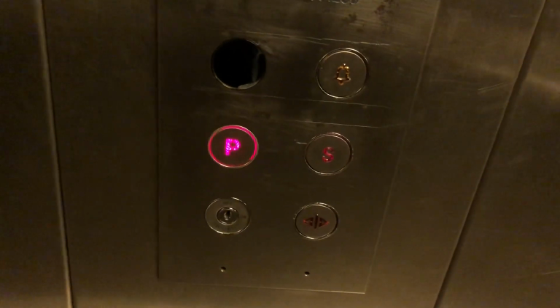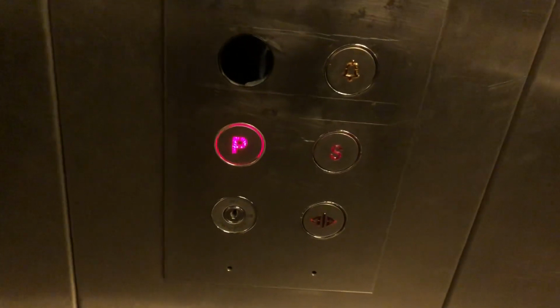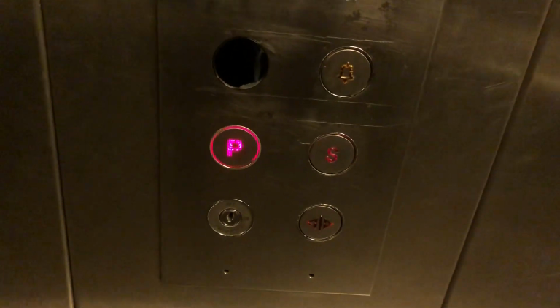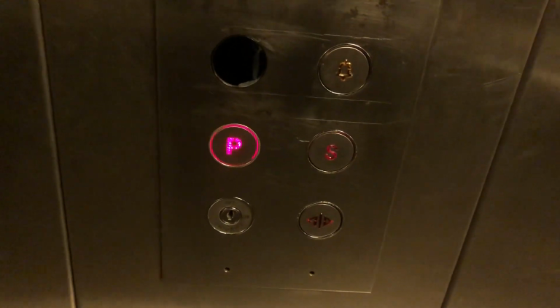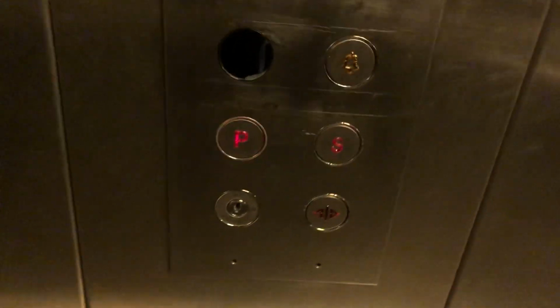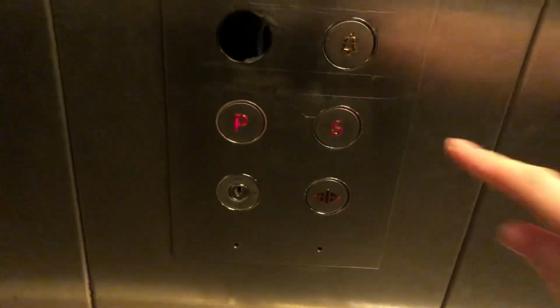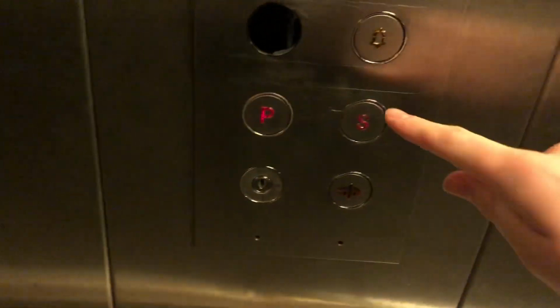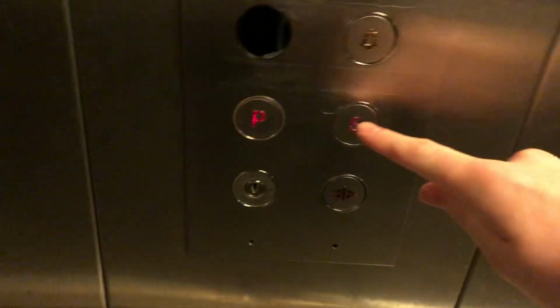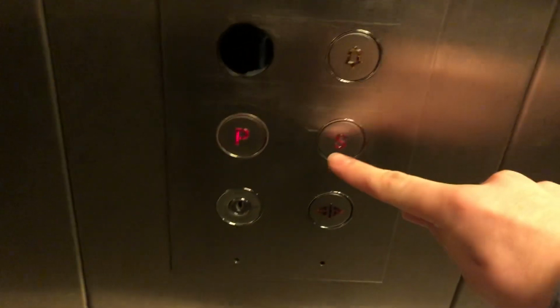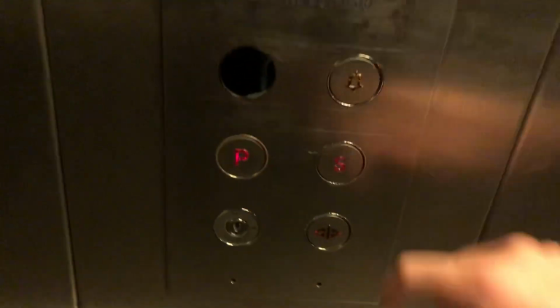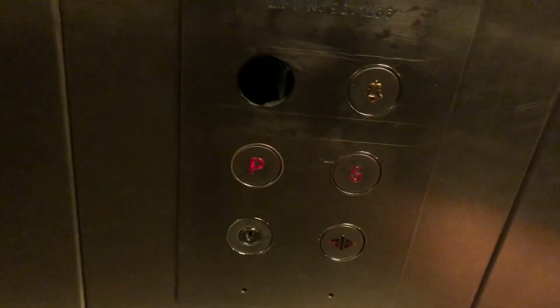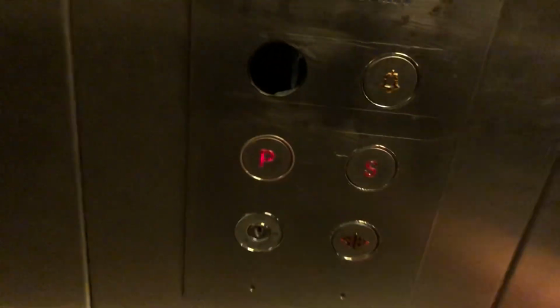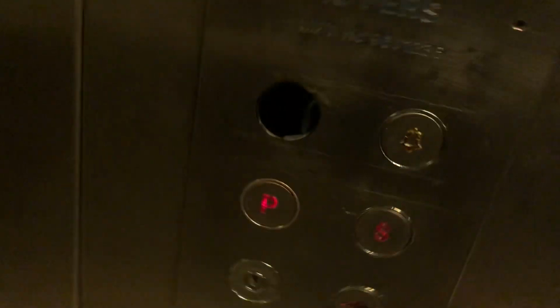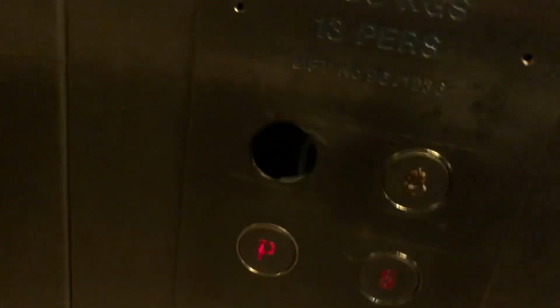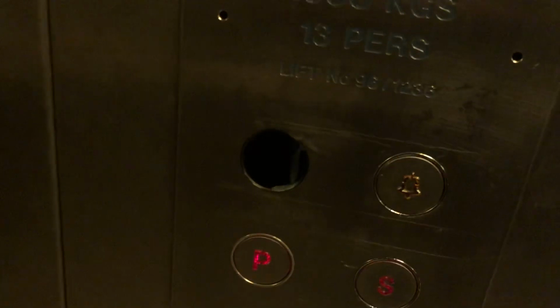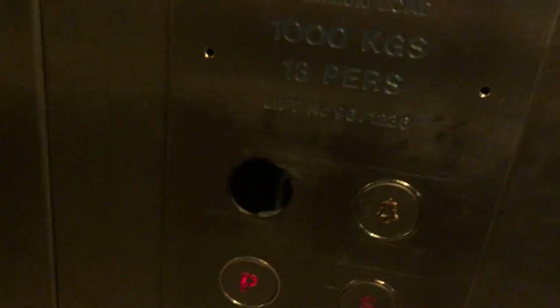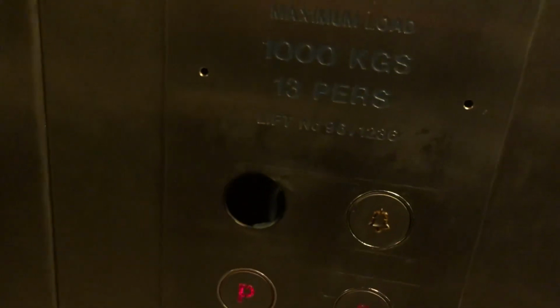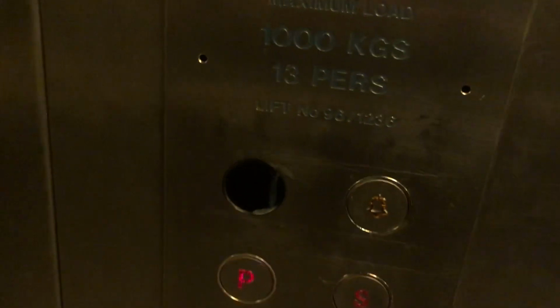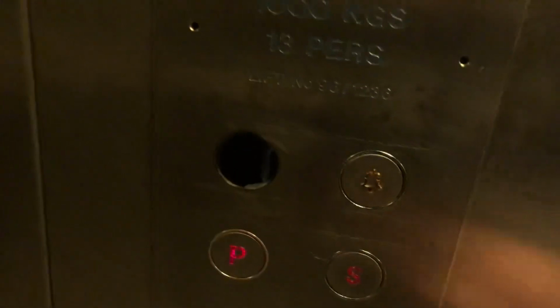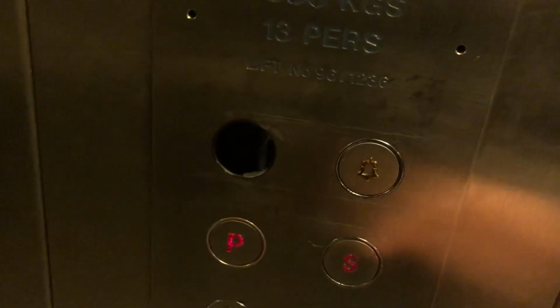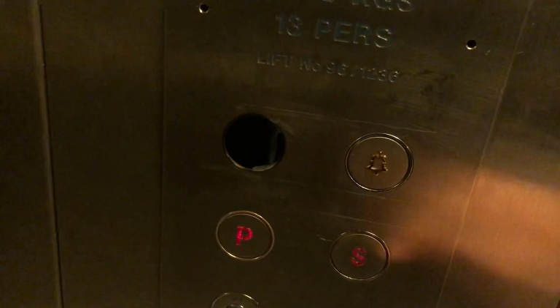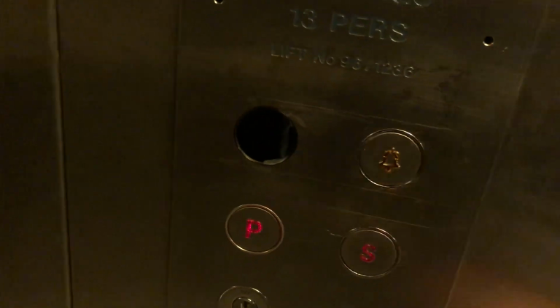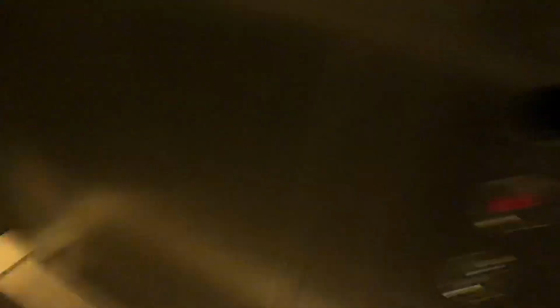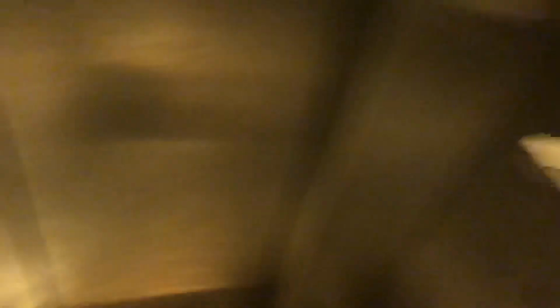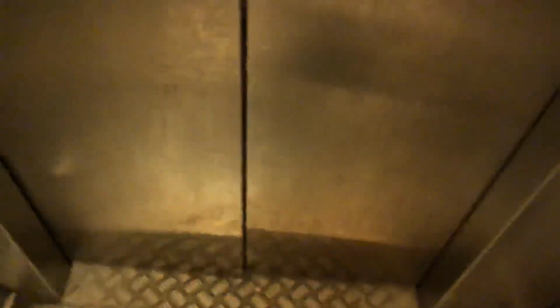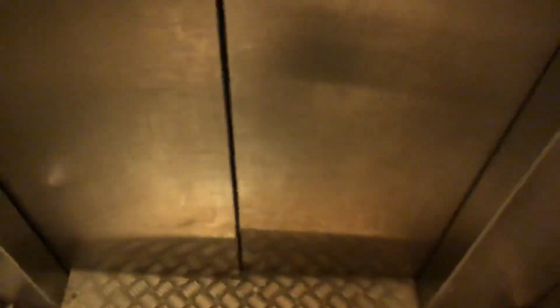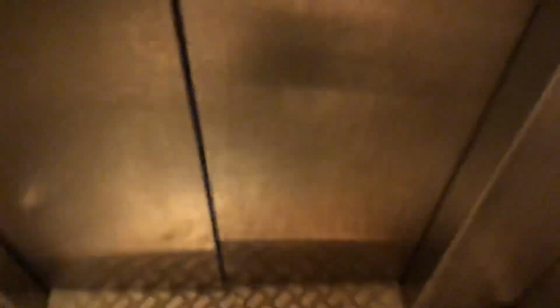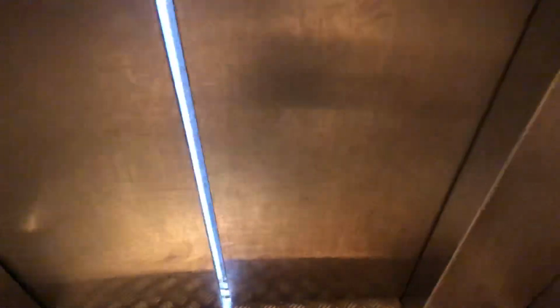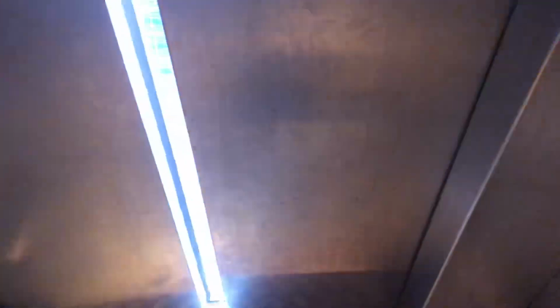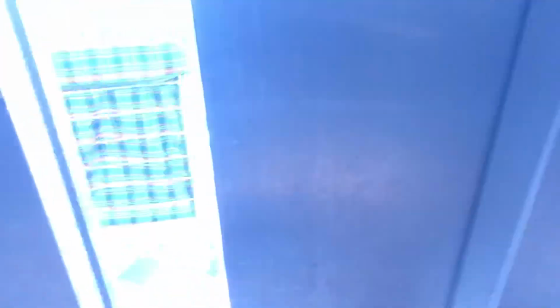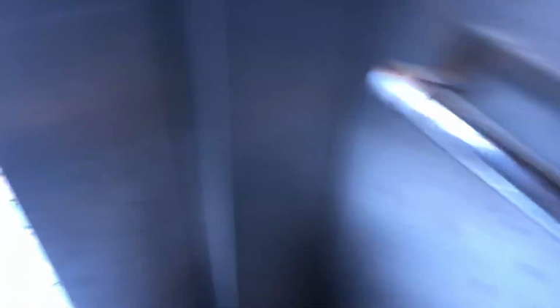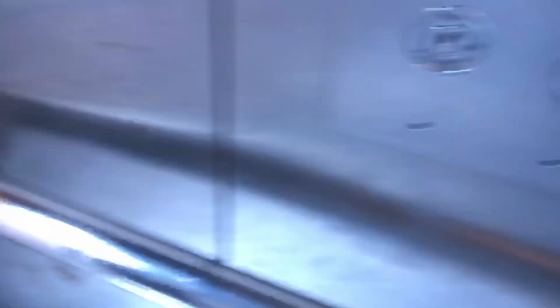Quite slow. Platform level. Here you are, platform level. Opening. Here you are, platform.